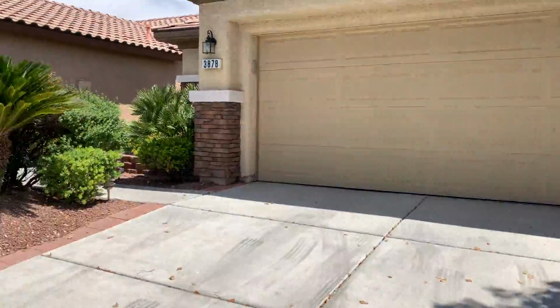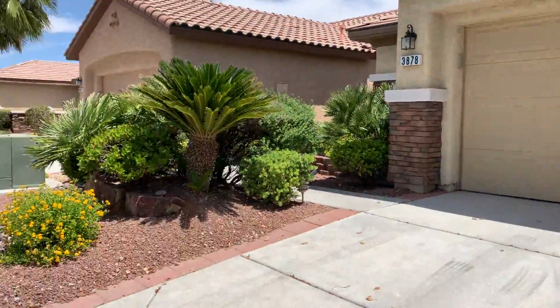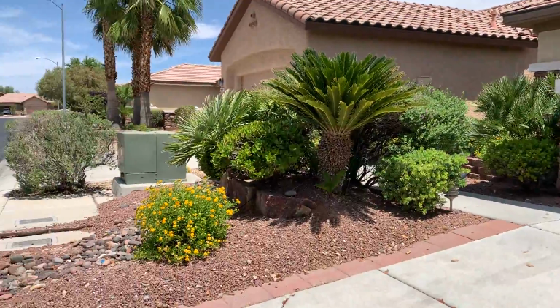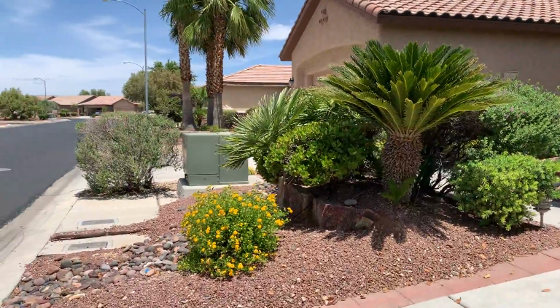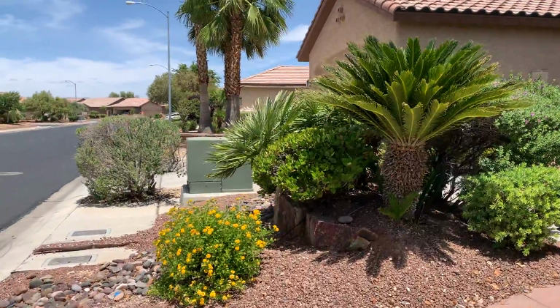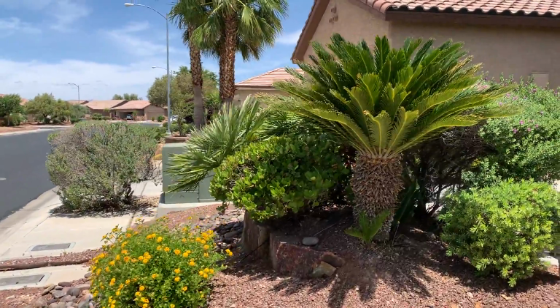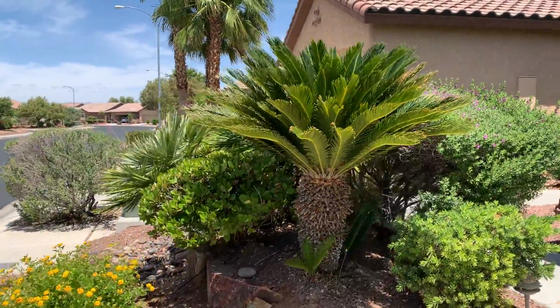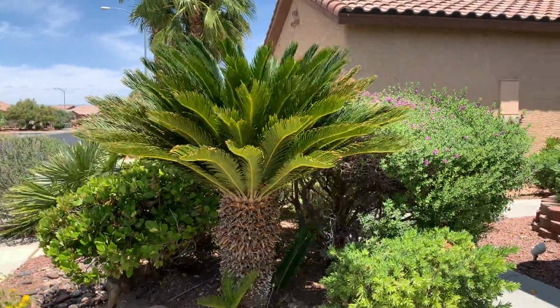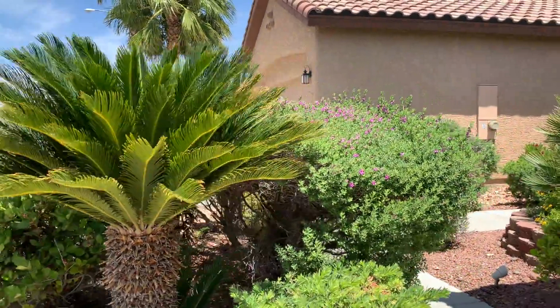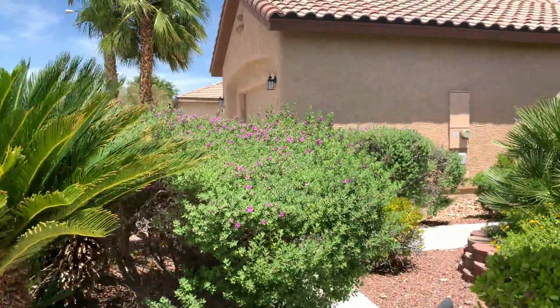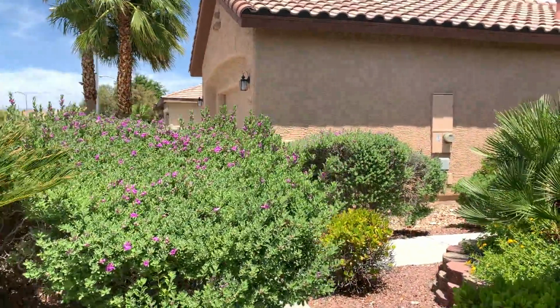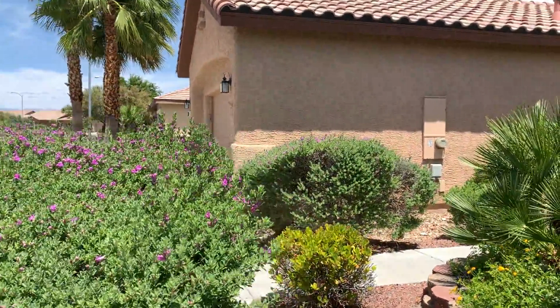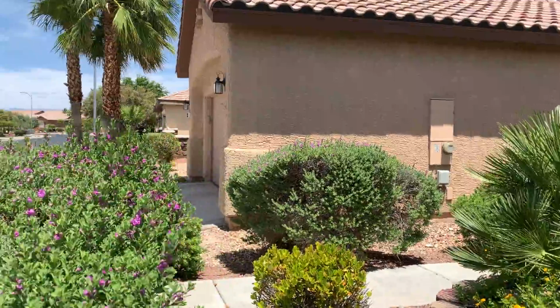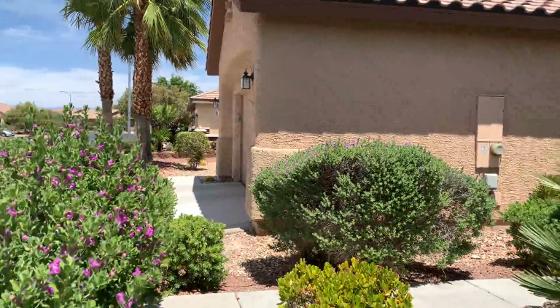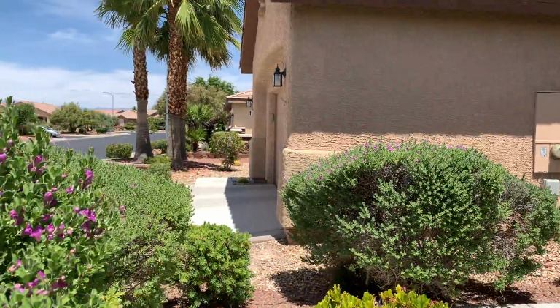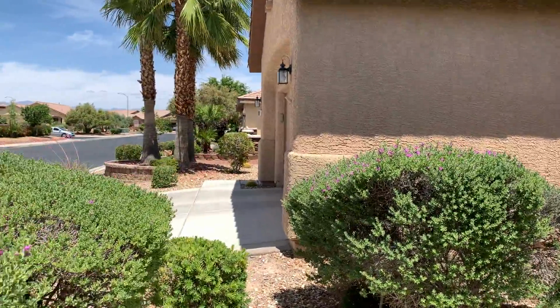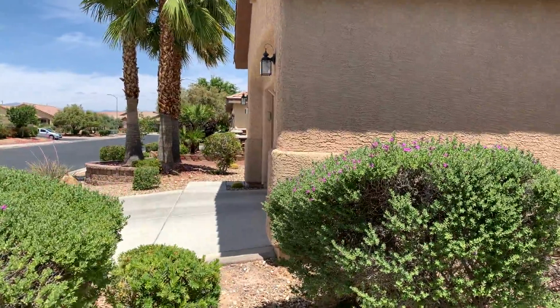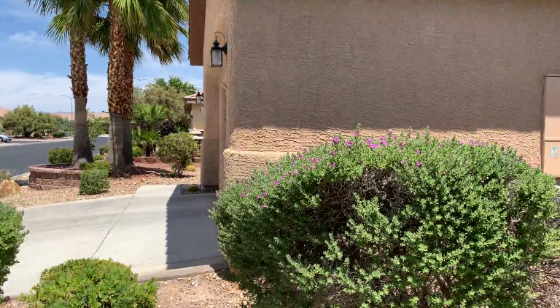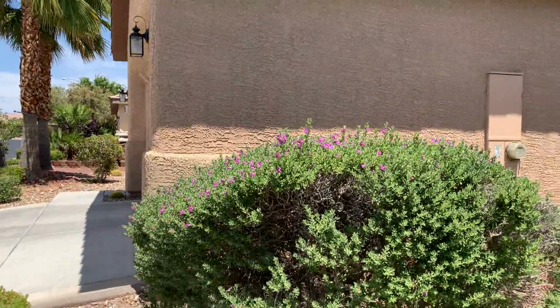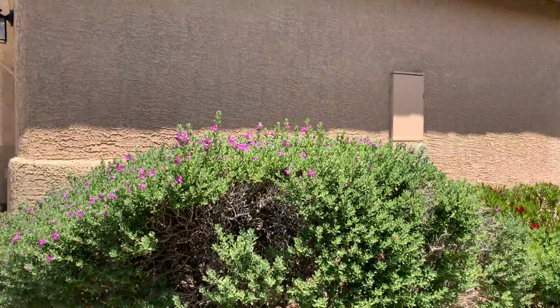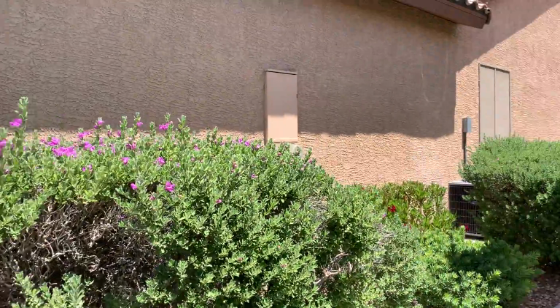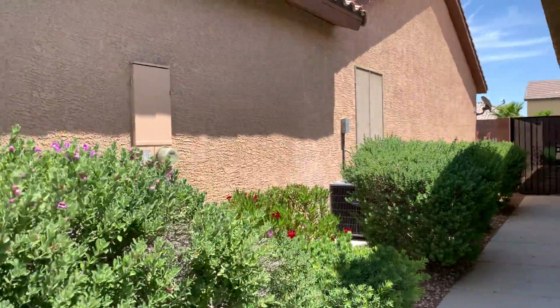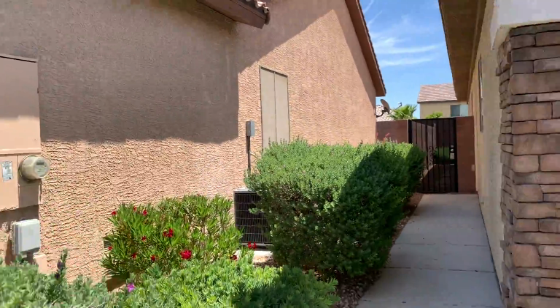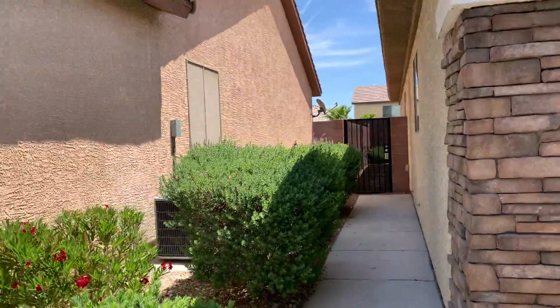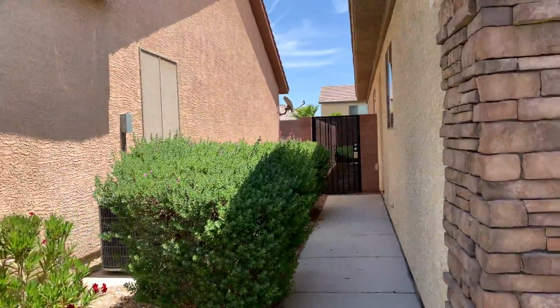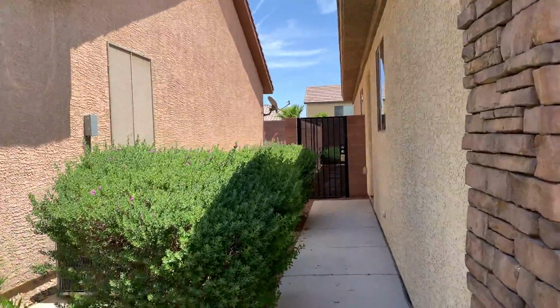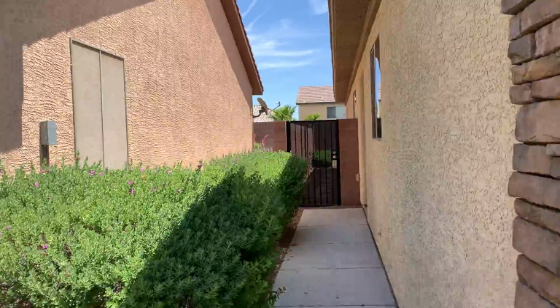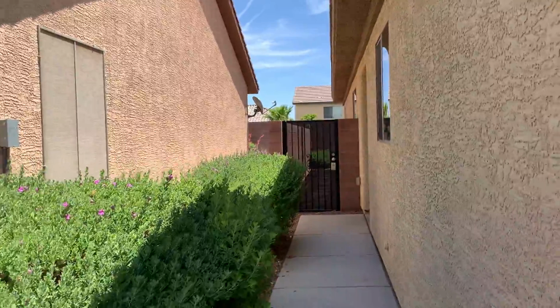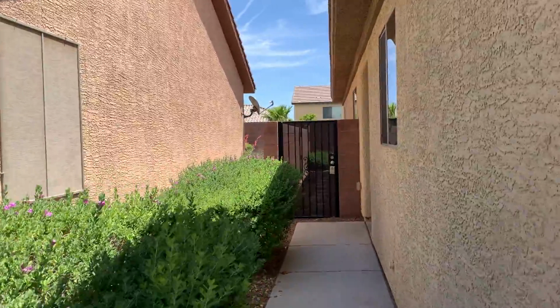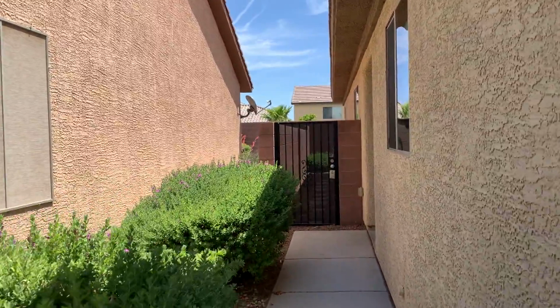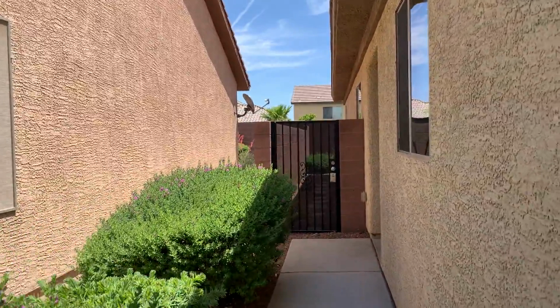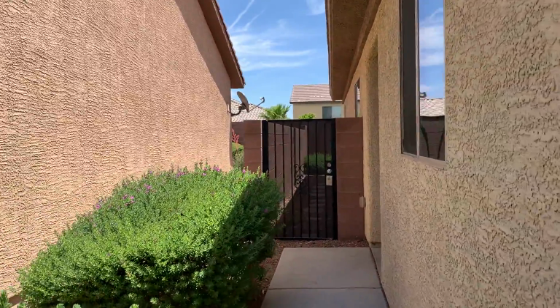Plenty of landscaping, a lot of bushes. It's nice. Very nice neighbor — I was just talking to him for a little.